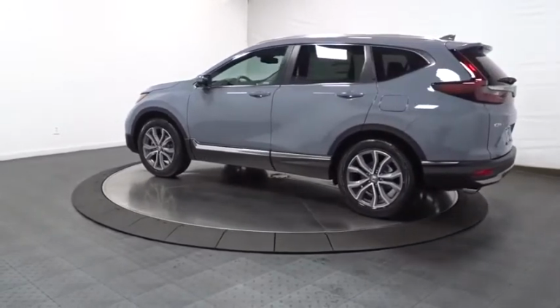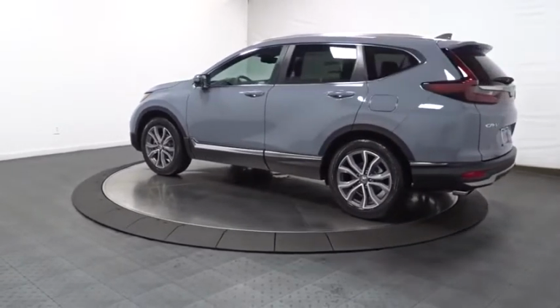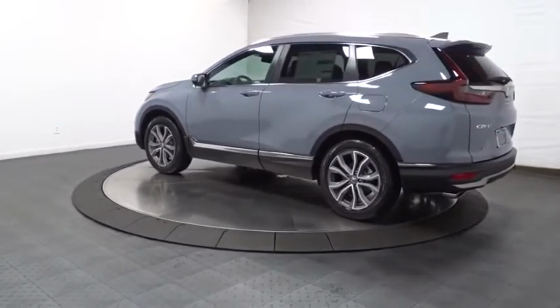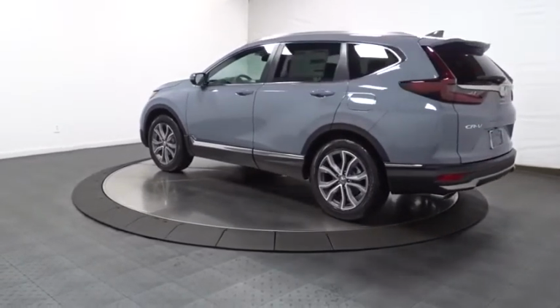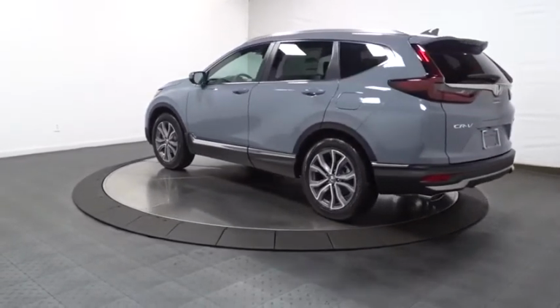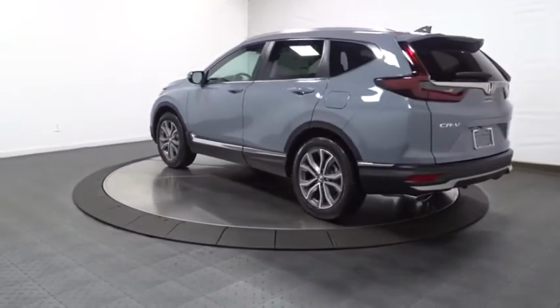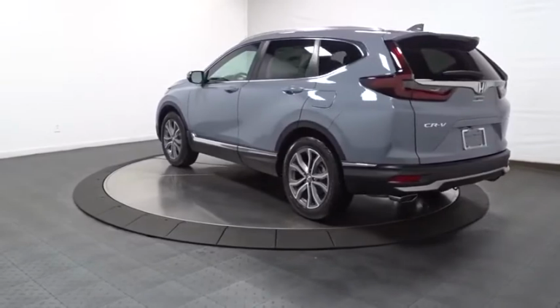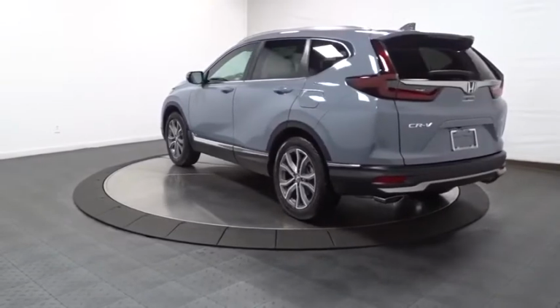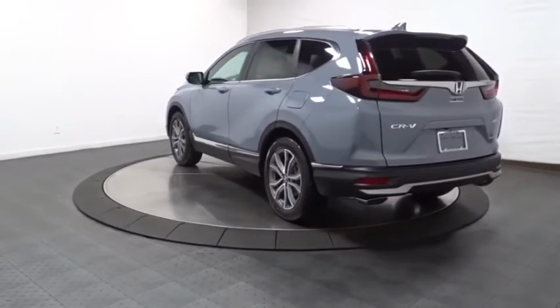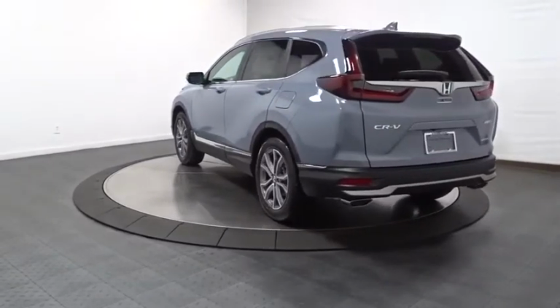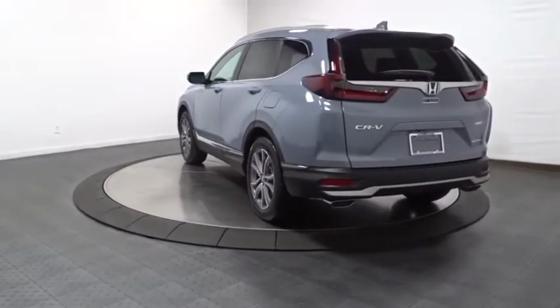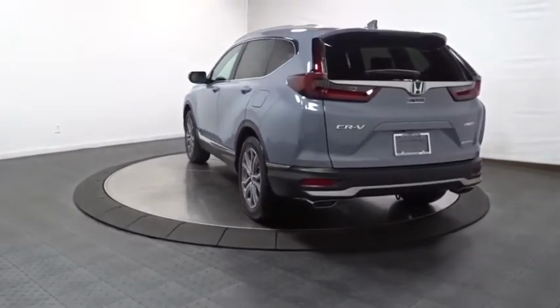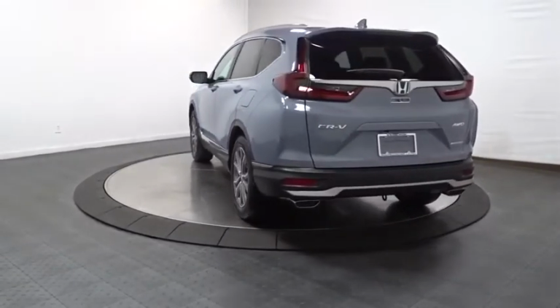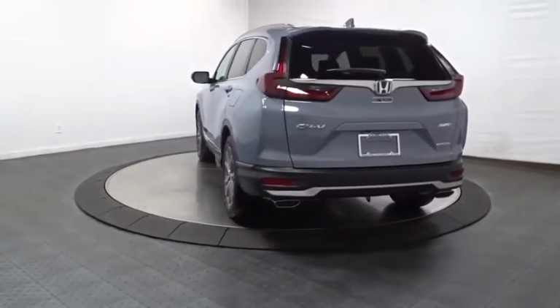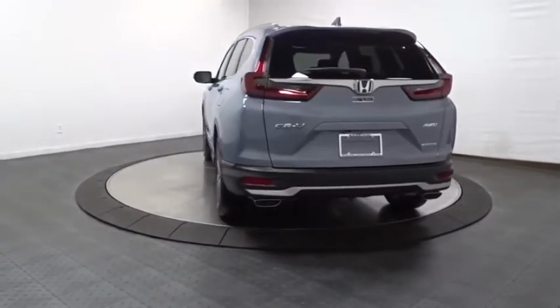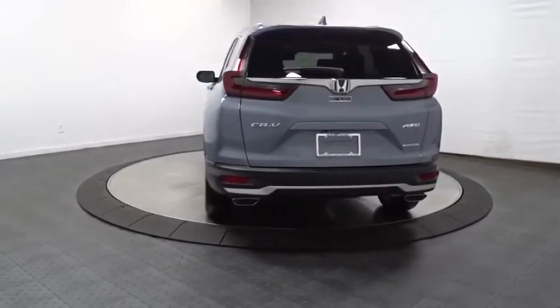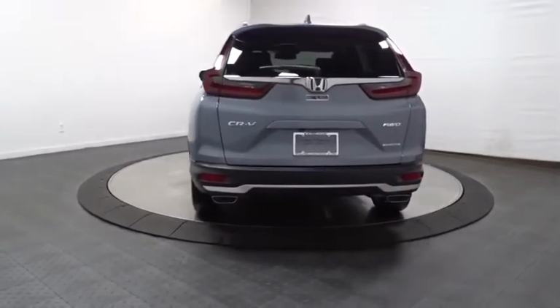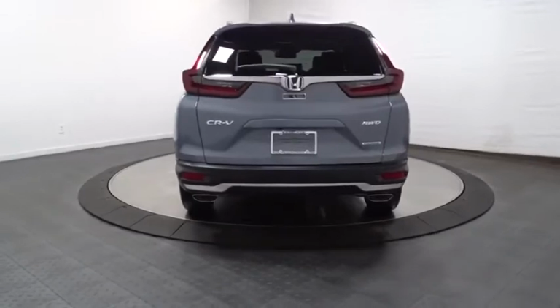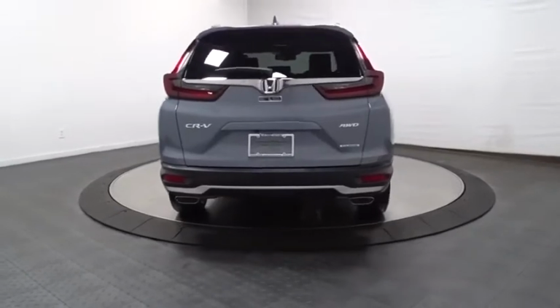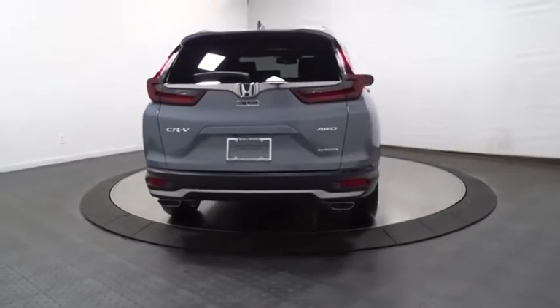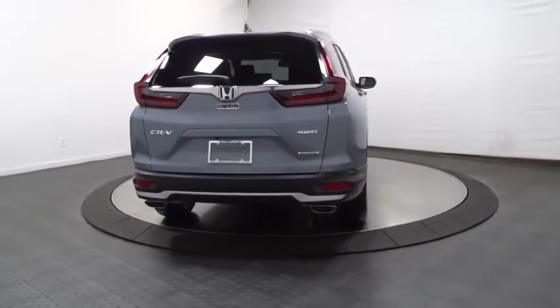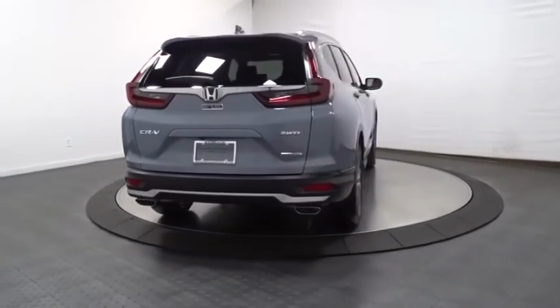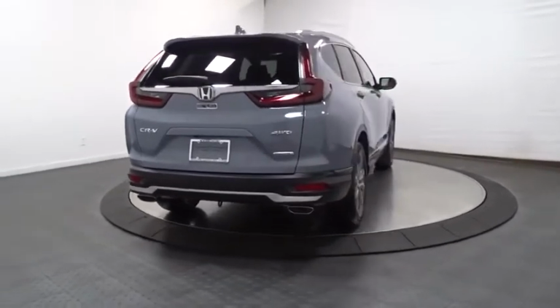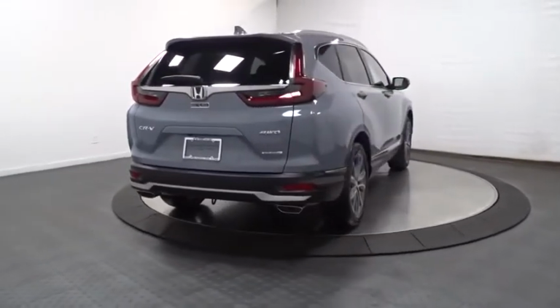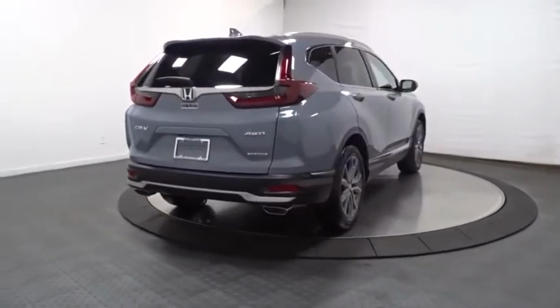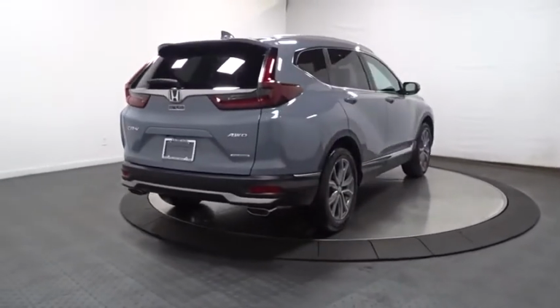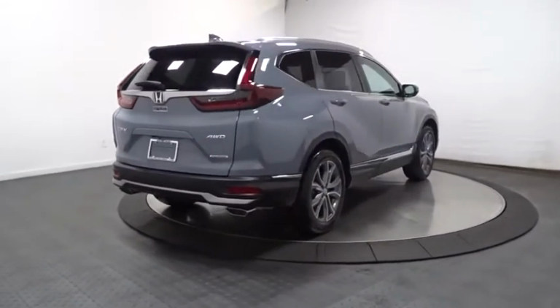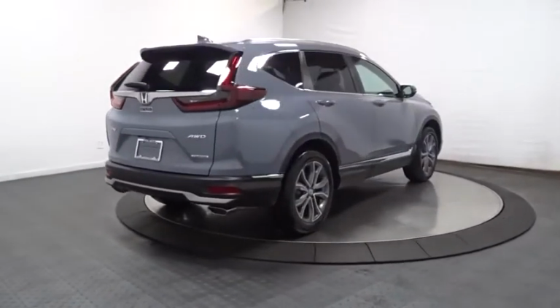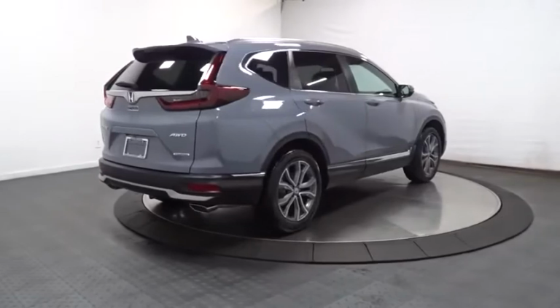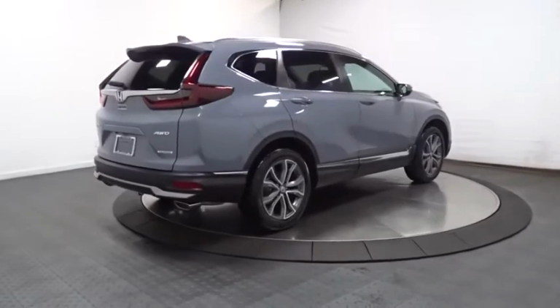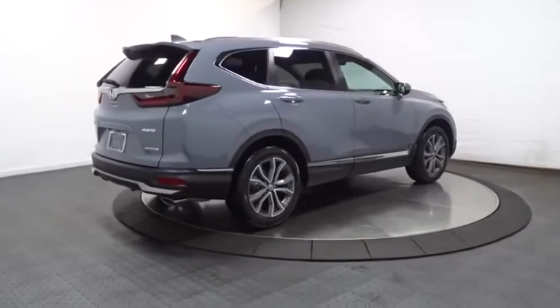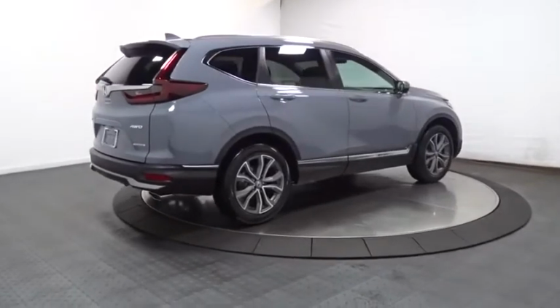This vehicle has less than 100 miles. Here are some of this vehicle's great options: backup camera, keyless entry, fog lights, electronic stability control, trip computer, compass, leather seats, outside temperature gauge, and tachometer.